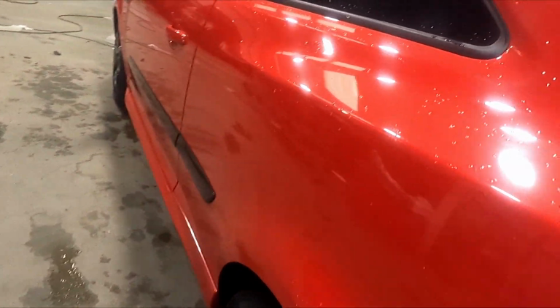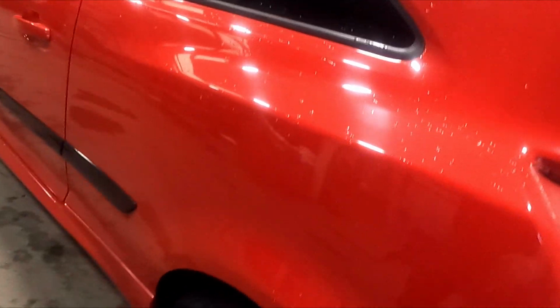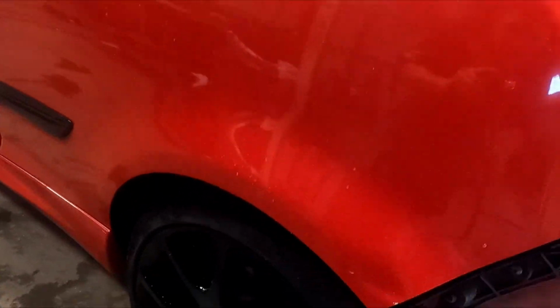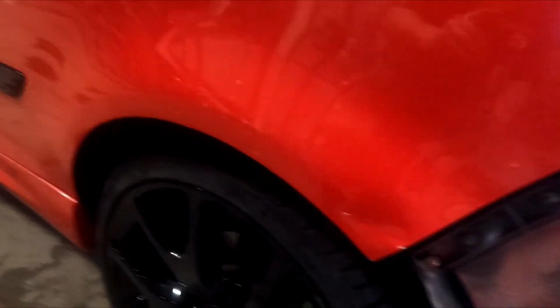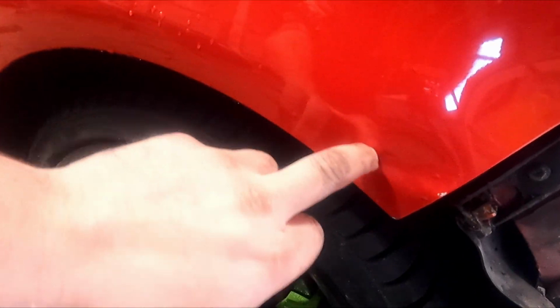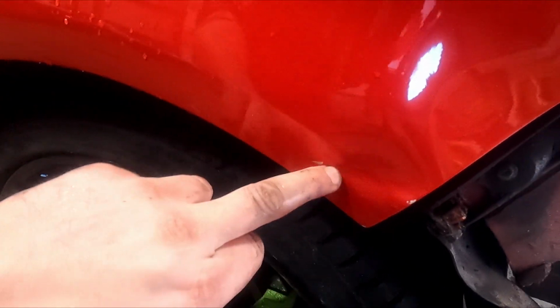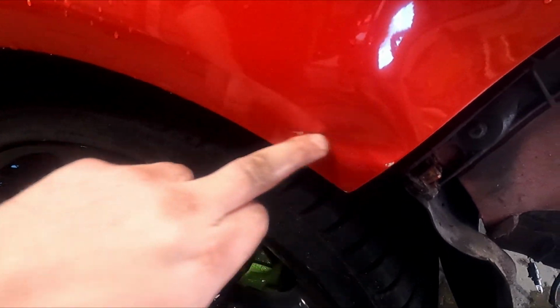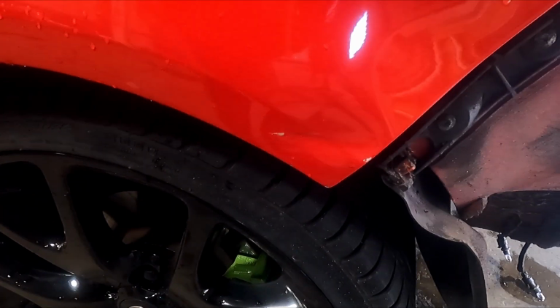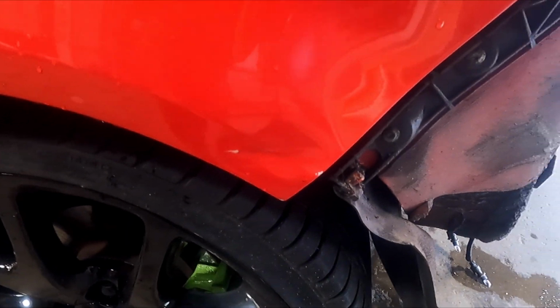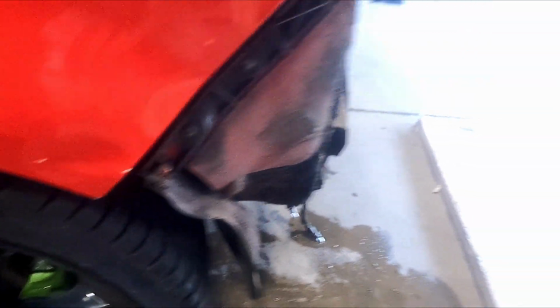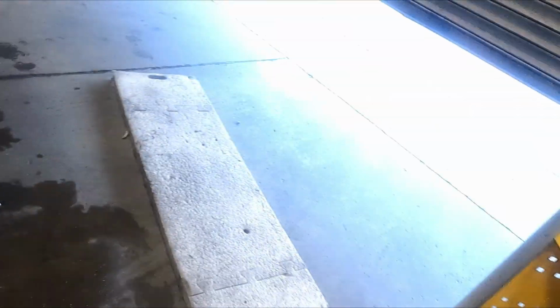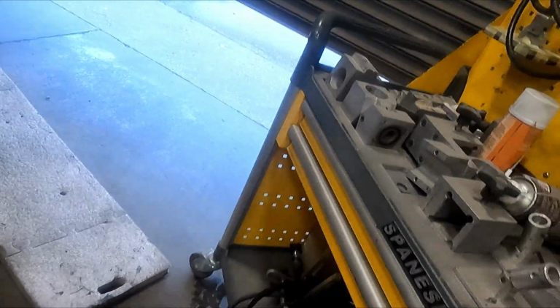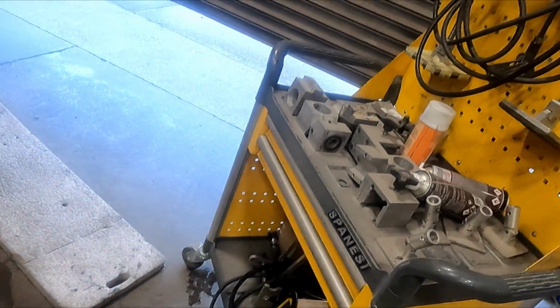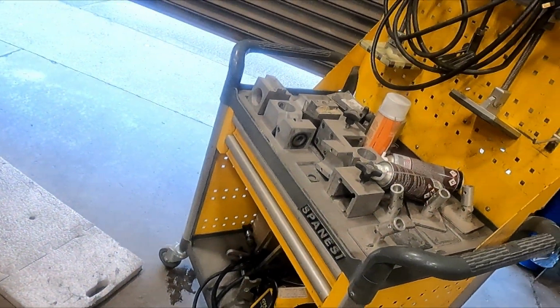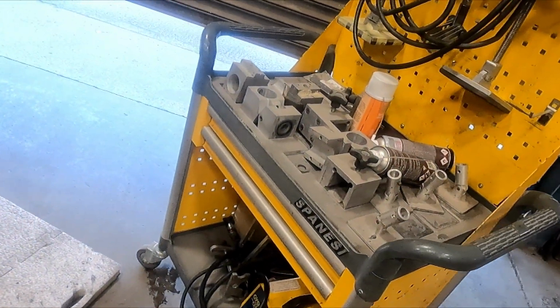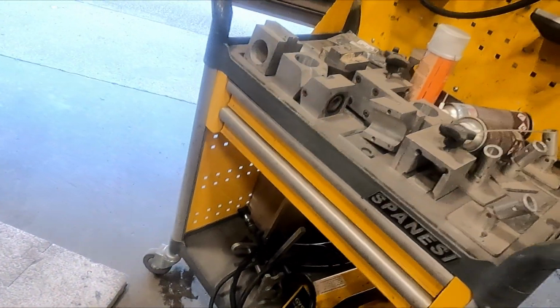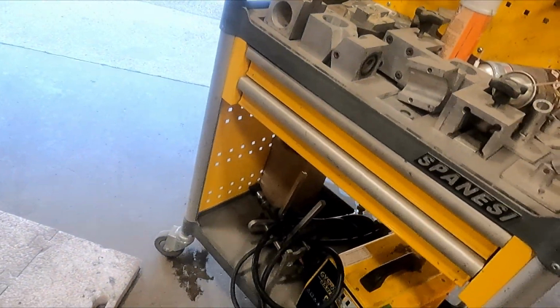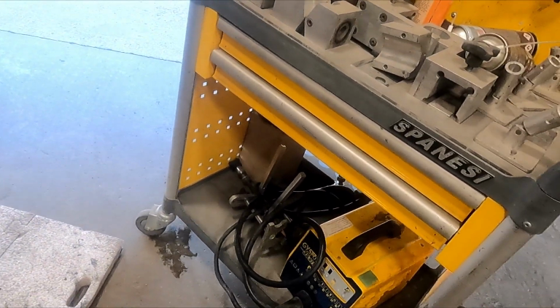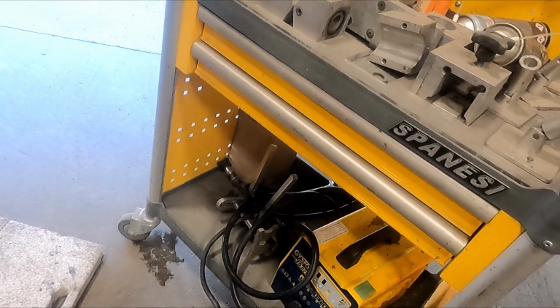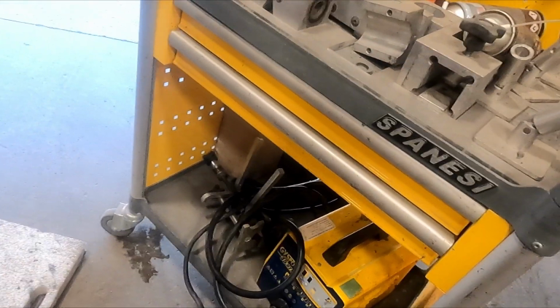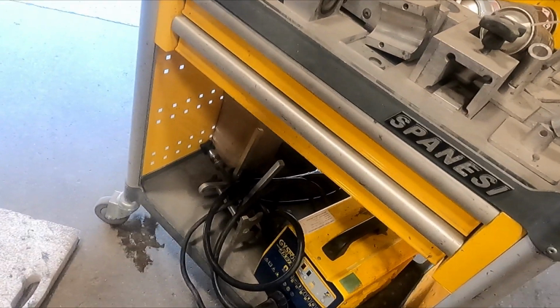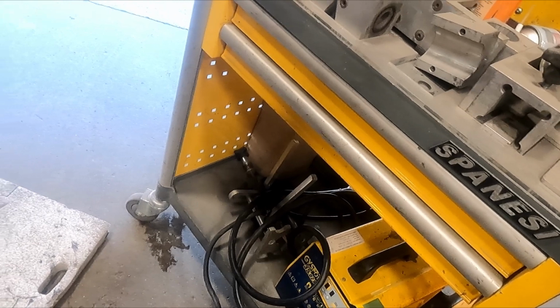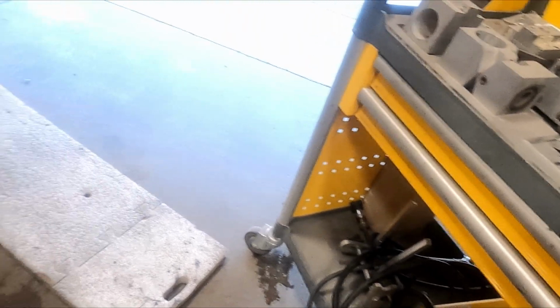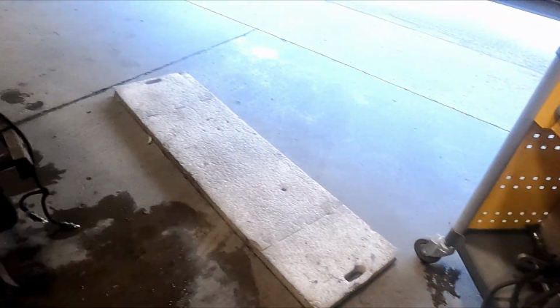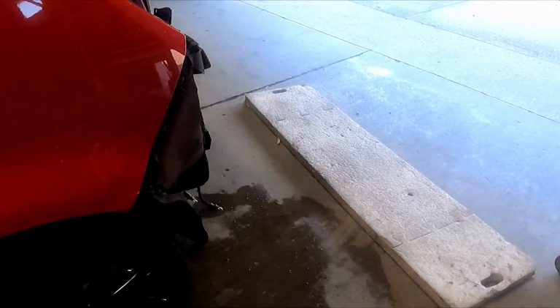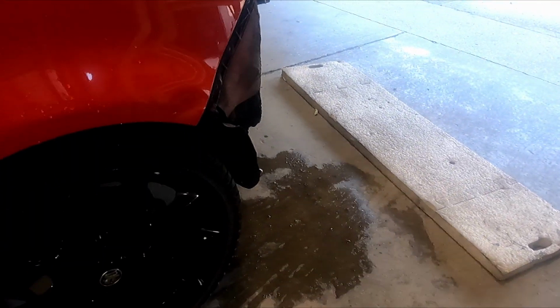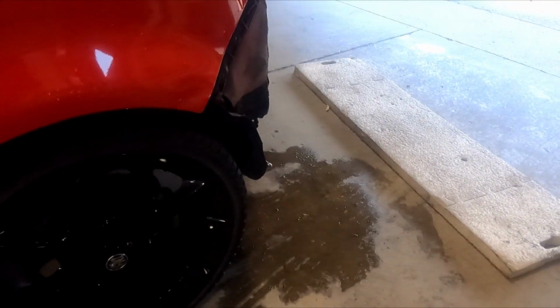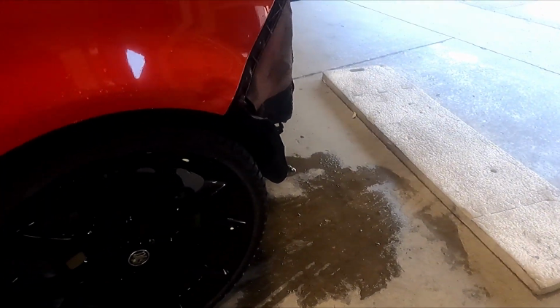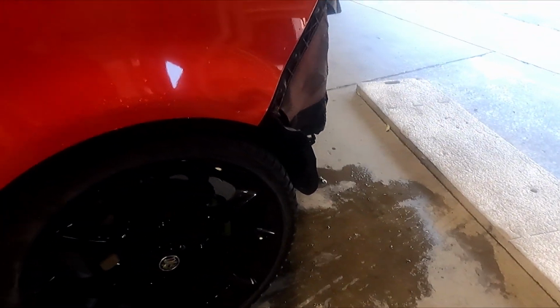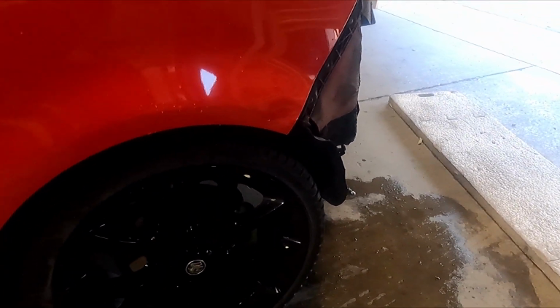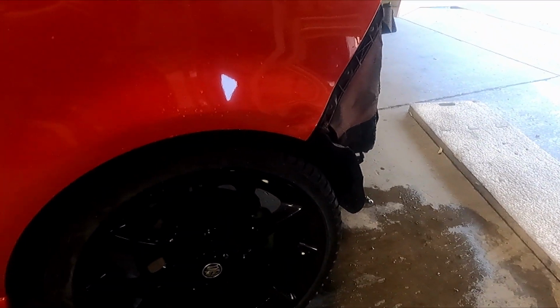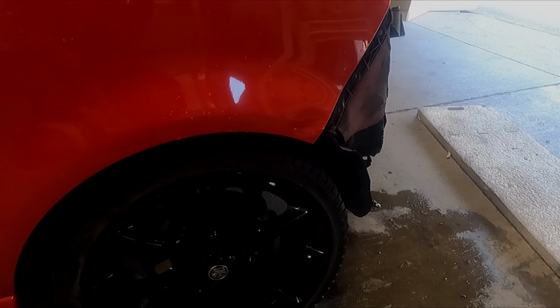We're going to remove this calf heart dent. We're going to use a span easy, which is this bit of equipment here. Just a little cheesy wide spotter. I'll put you on time lapse while I clean it up and pimple it out.